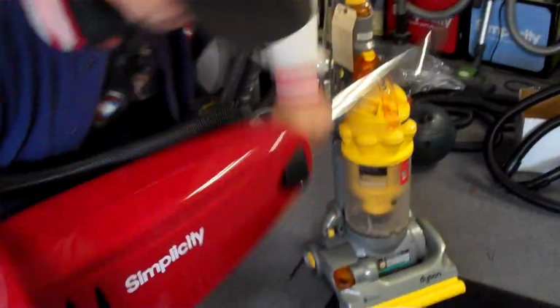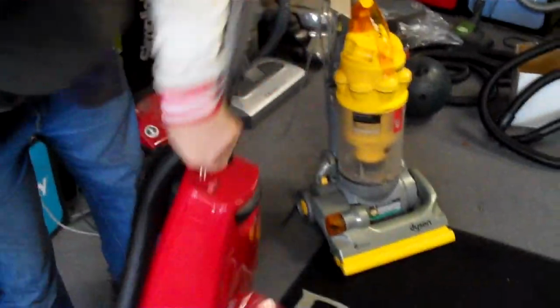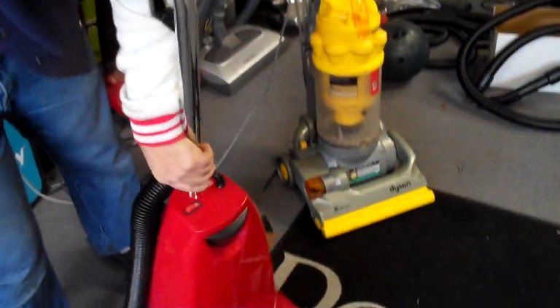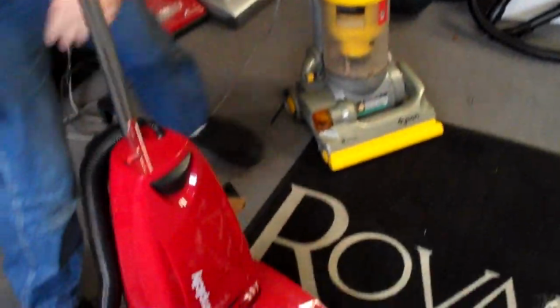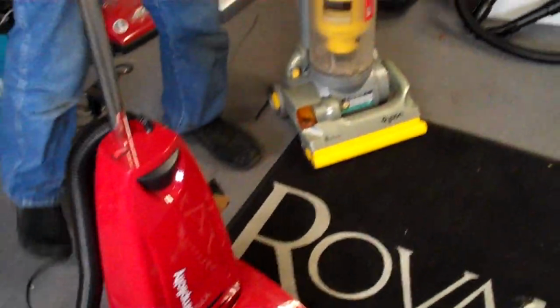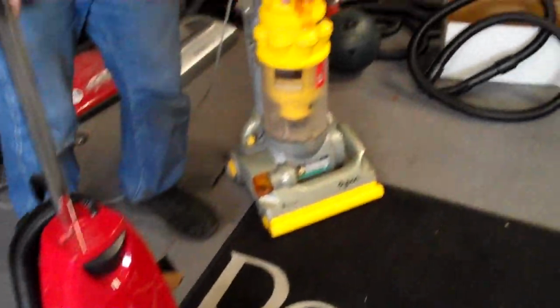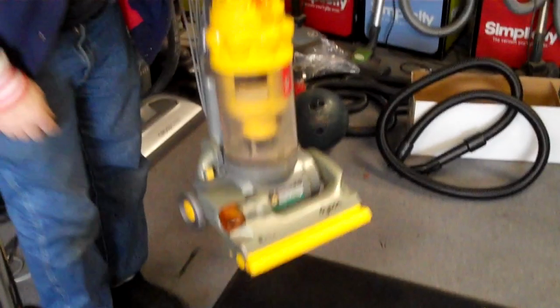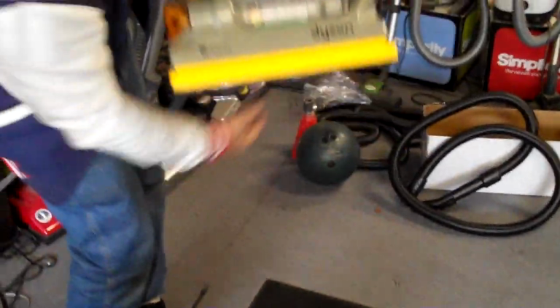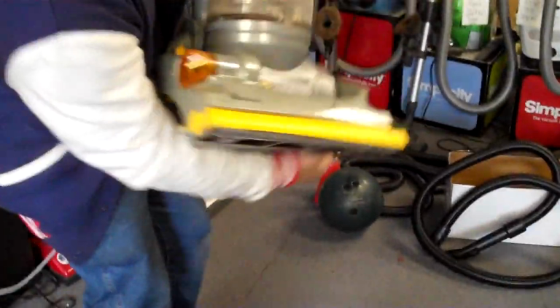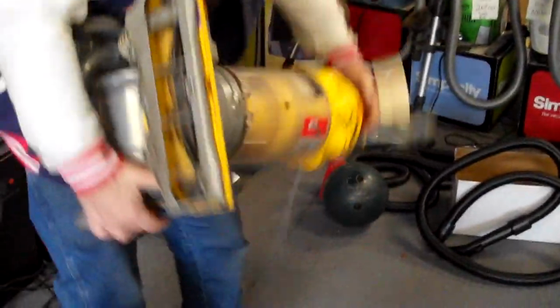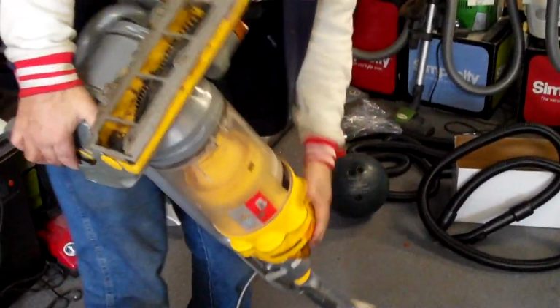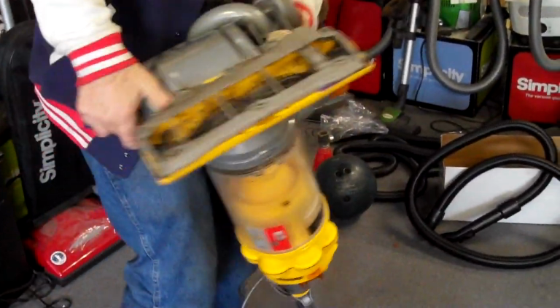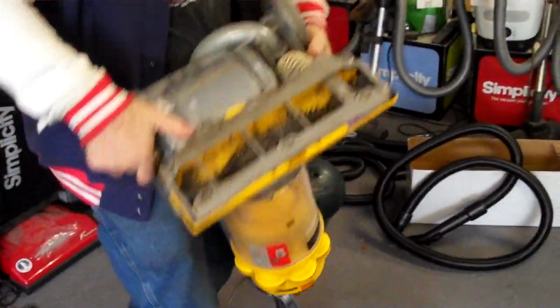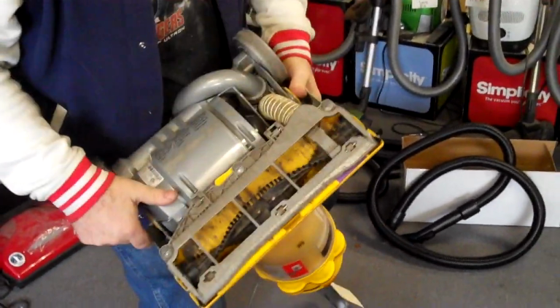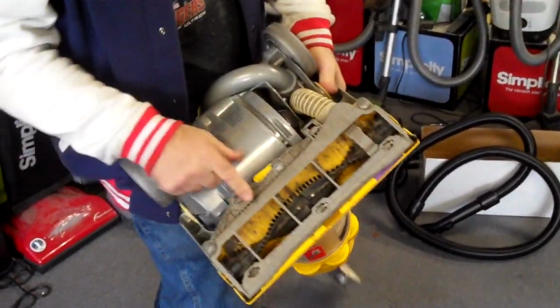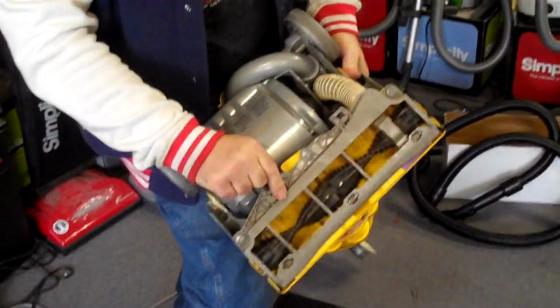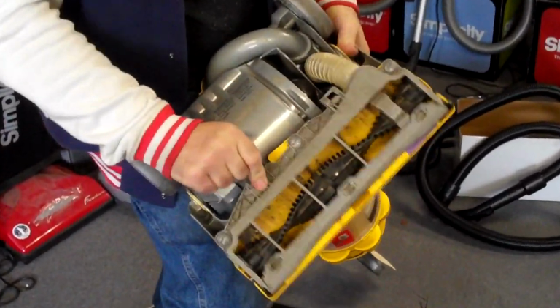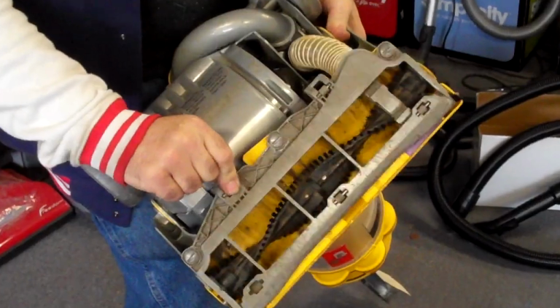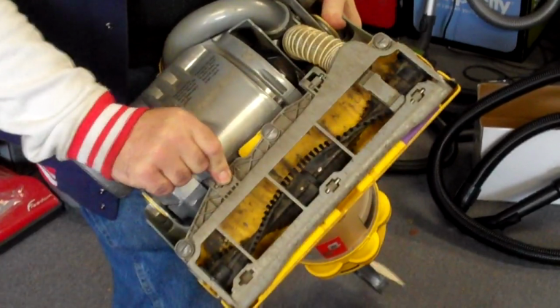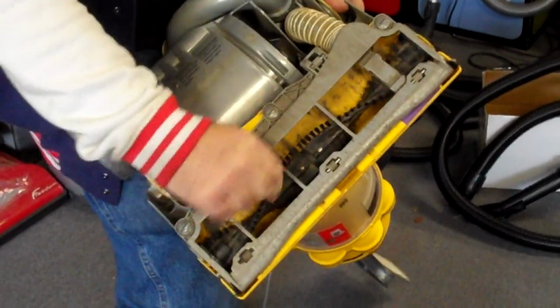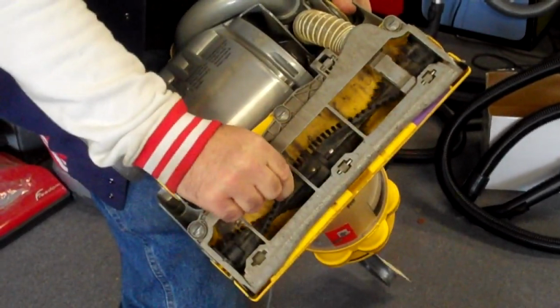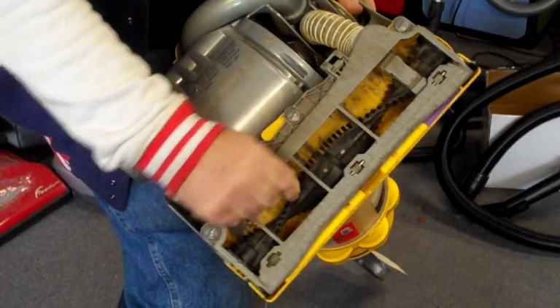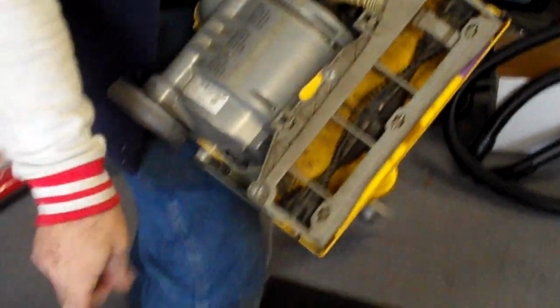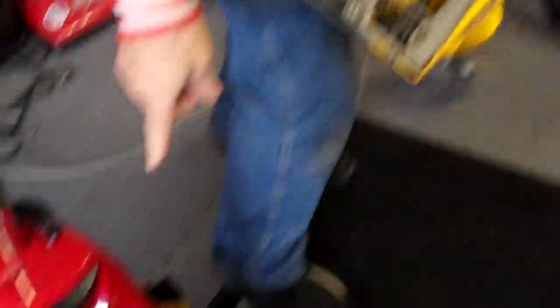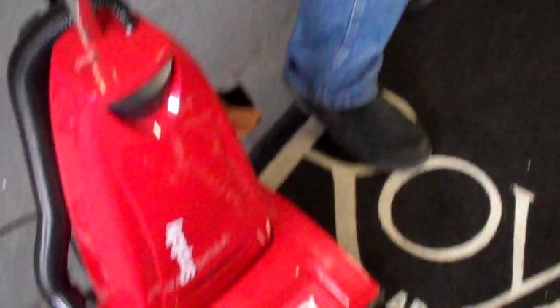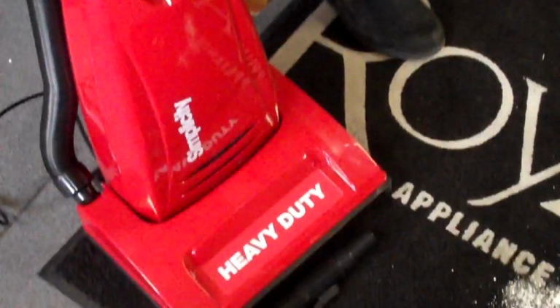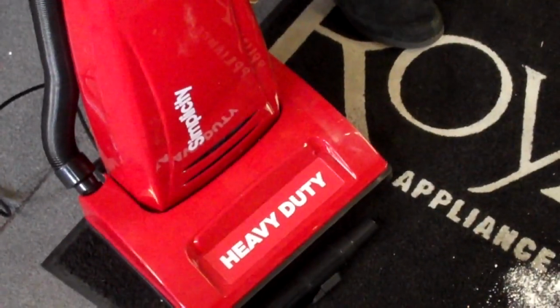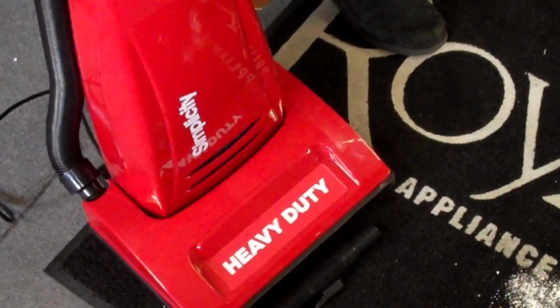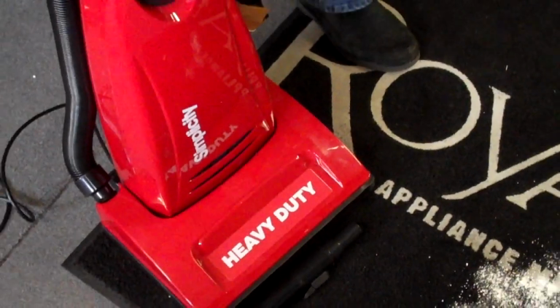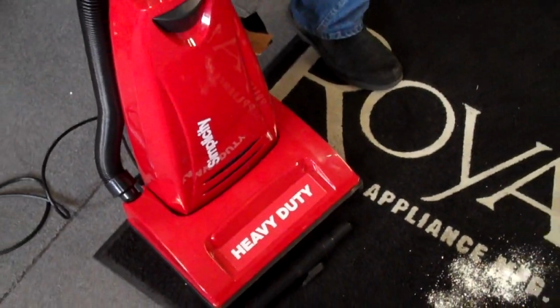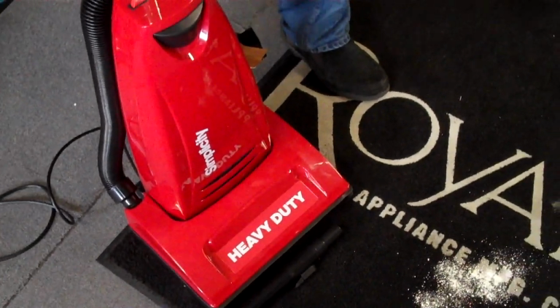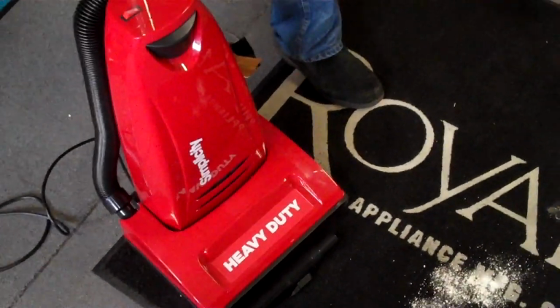Compare to most vacuum cleaners — a $500 or $600 machine — and notice the difference. Plastic roller, plastic bottom versus metal handle, metal roller, metal bottom on the Simplicity.